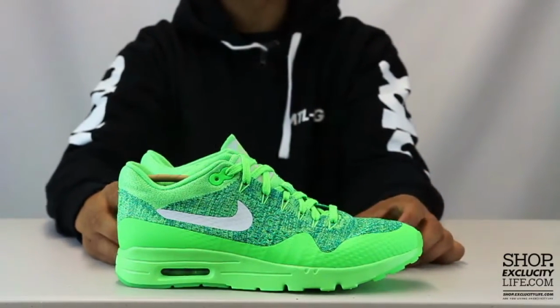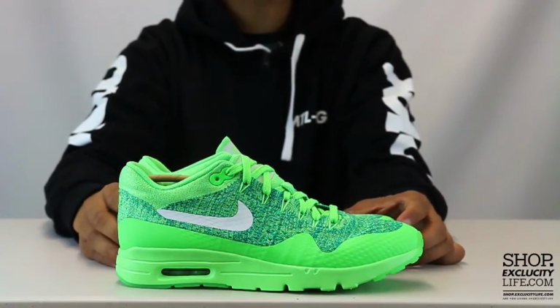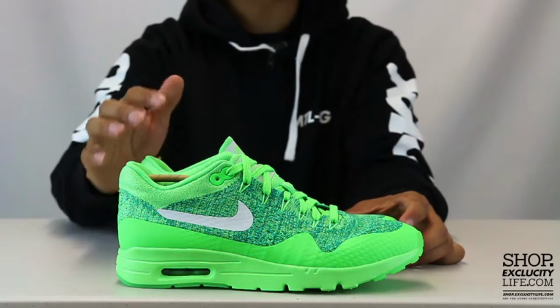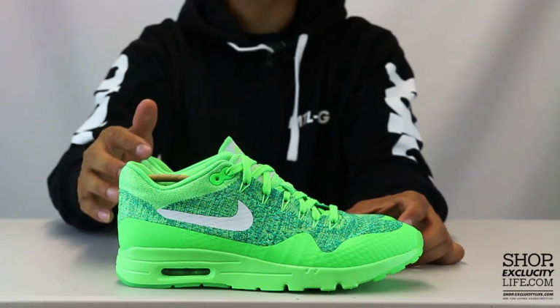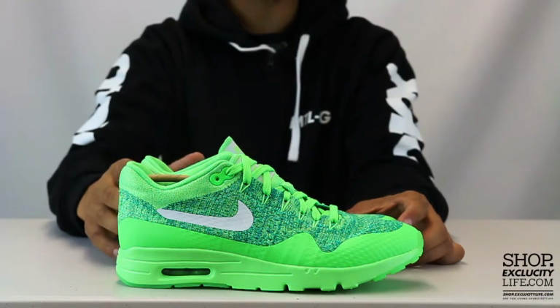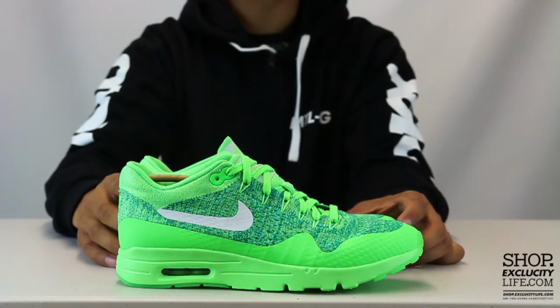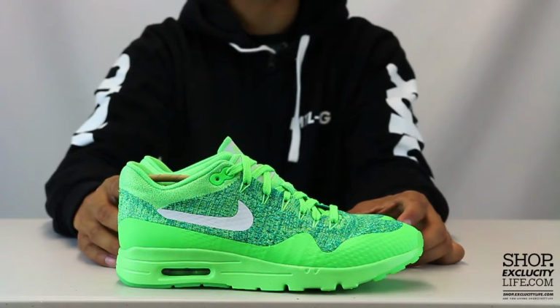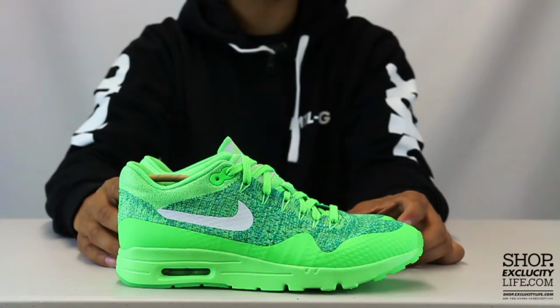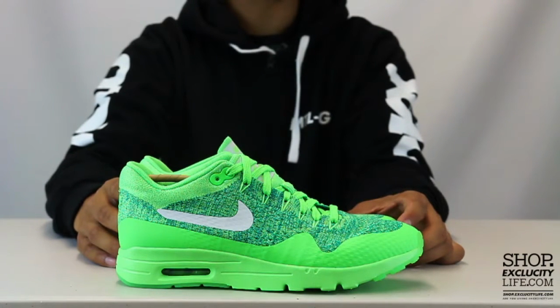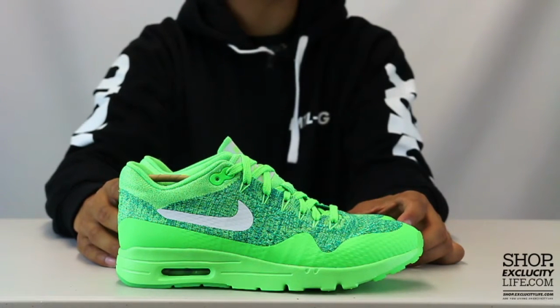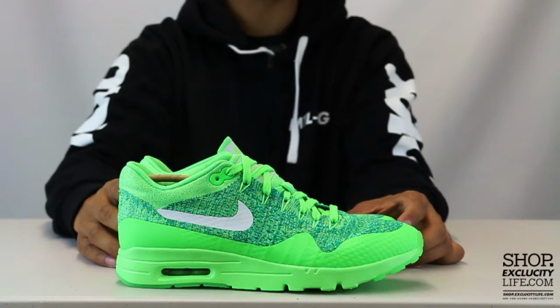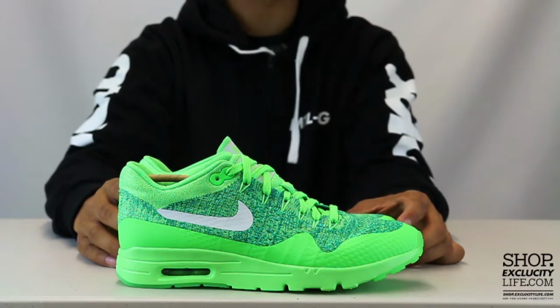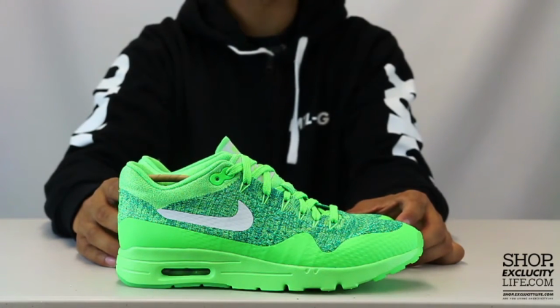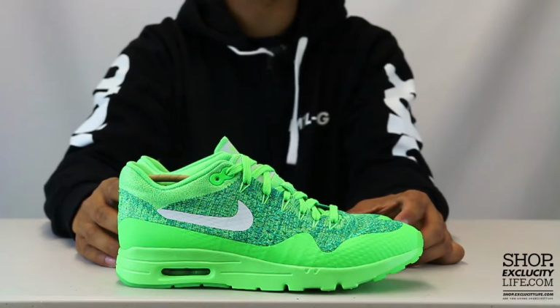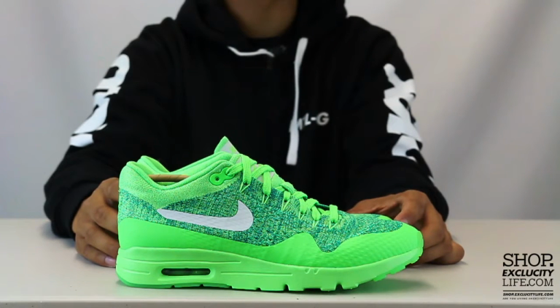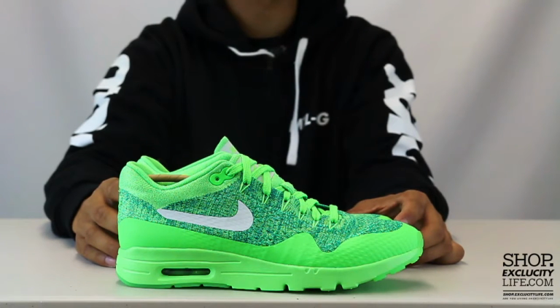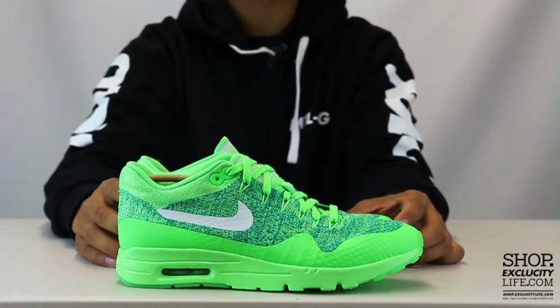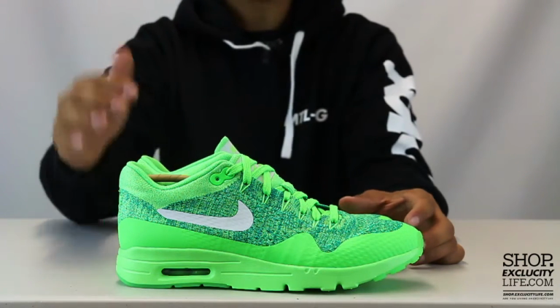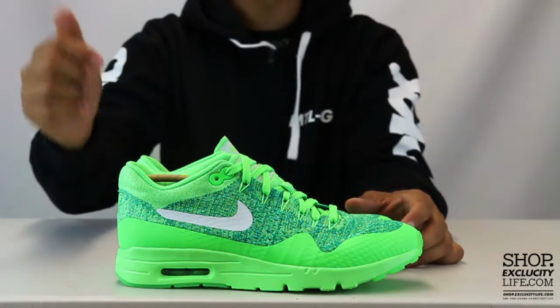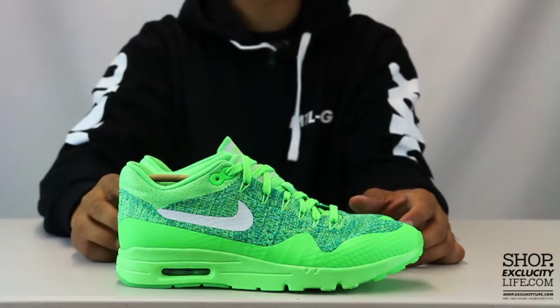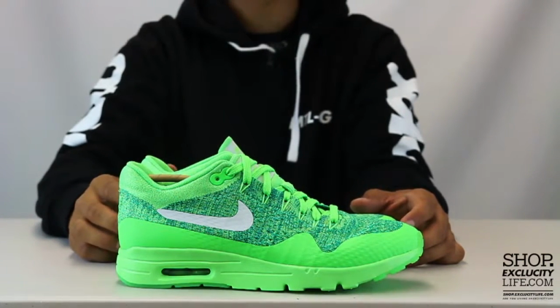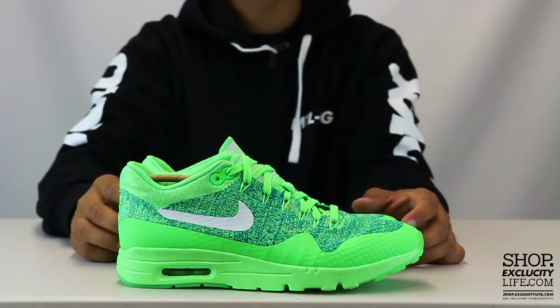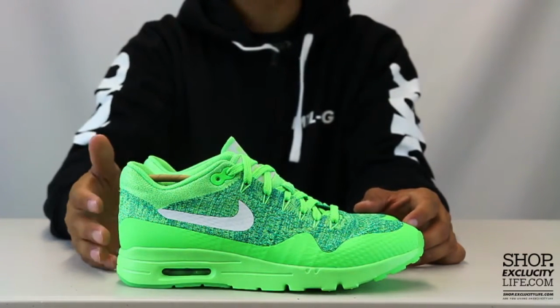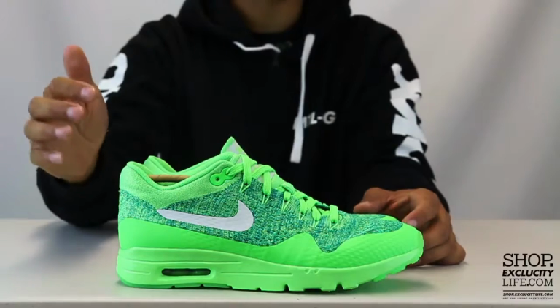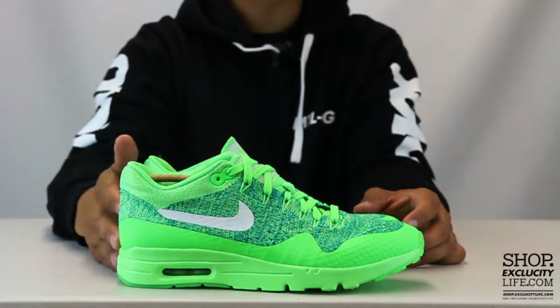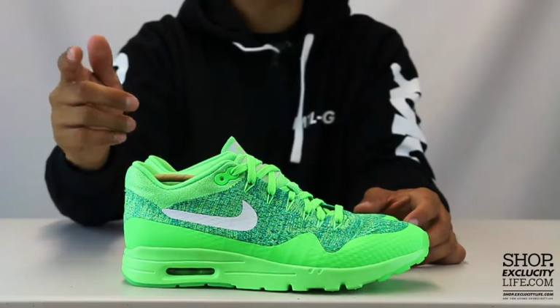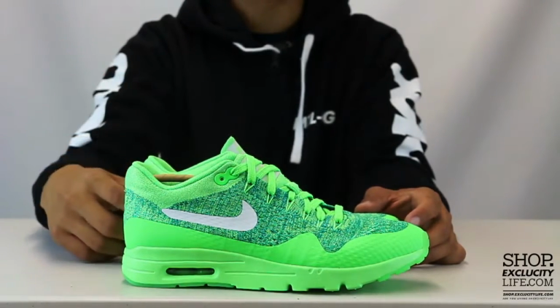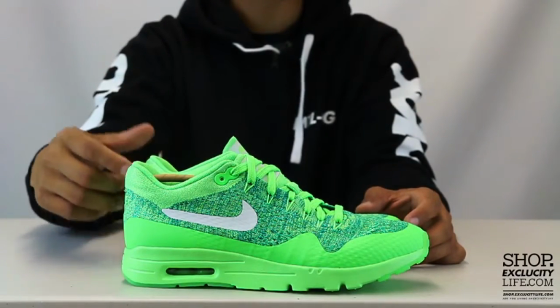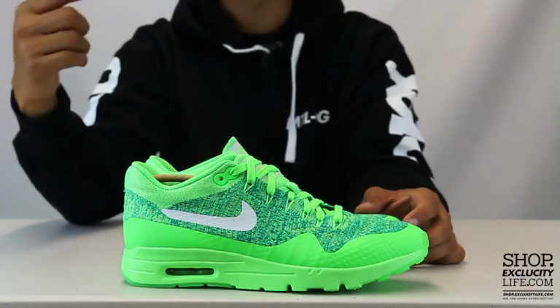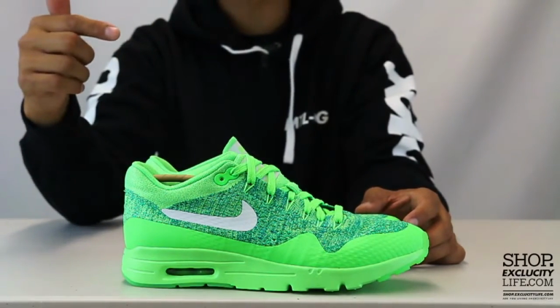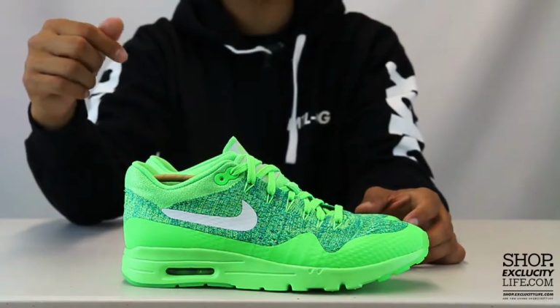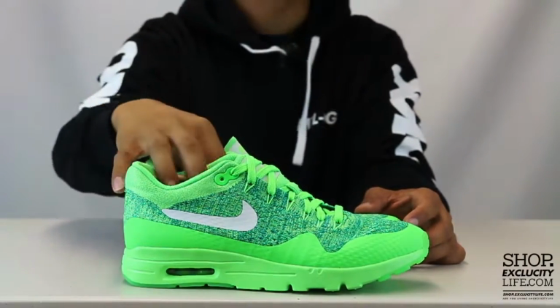For more information on how to purchase these shoes and for info on our locations in the Montreal and Toronto area, you can visit us at shop.exclucitylife.com. If you enjoyed this video, hit us with a thumbs up and a comment below, and don't forget to subscribe to our channel if you want to see more videos like these in the future.